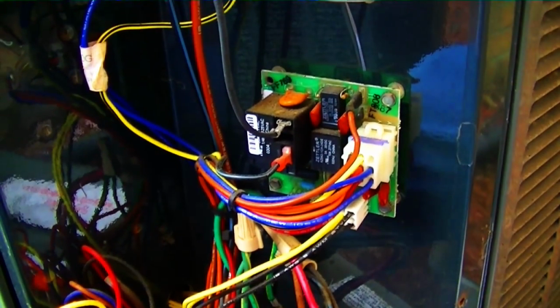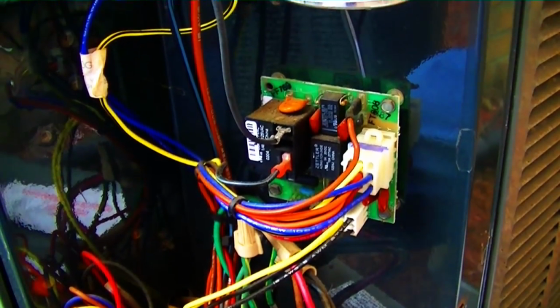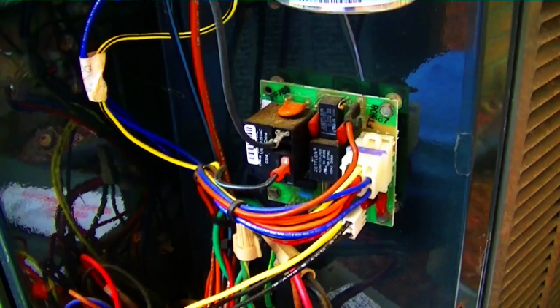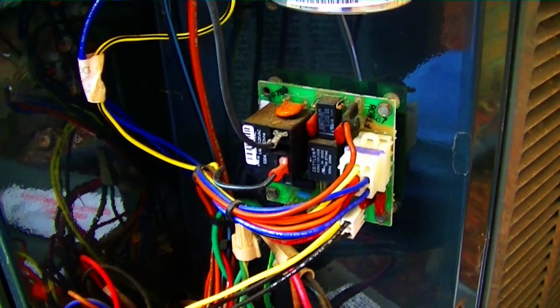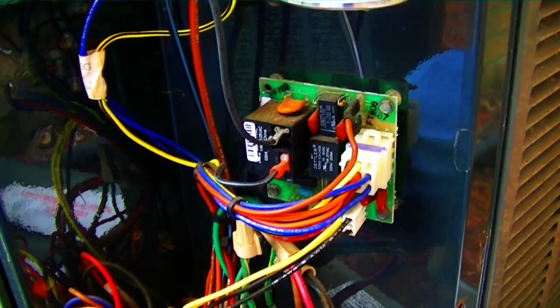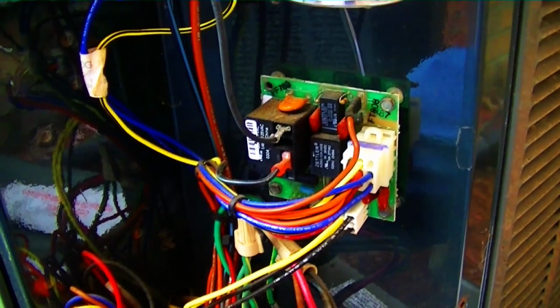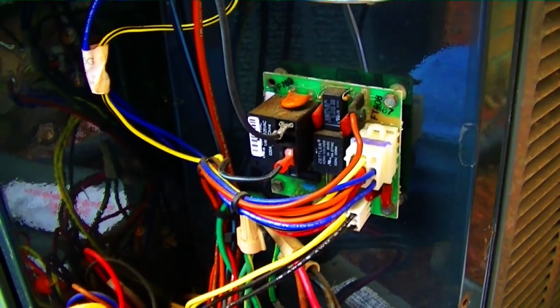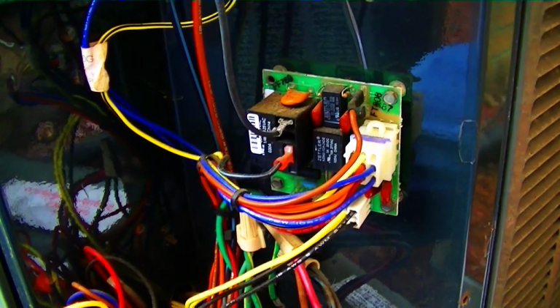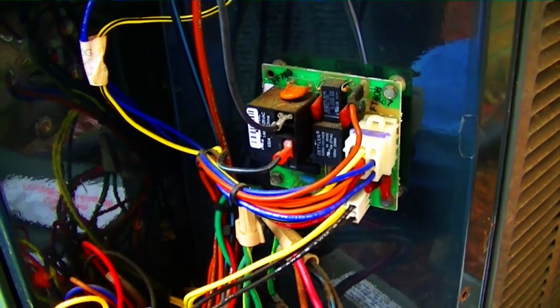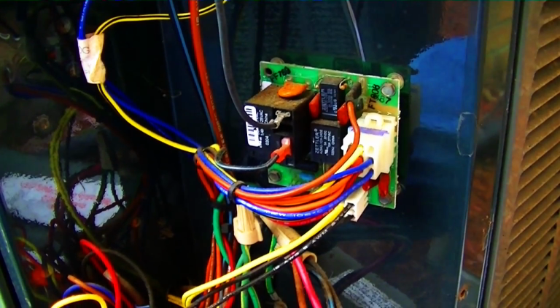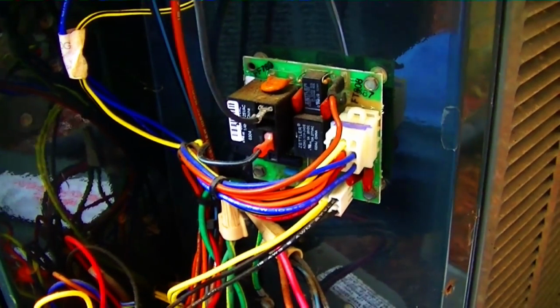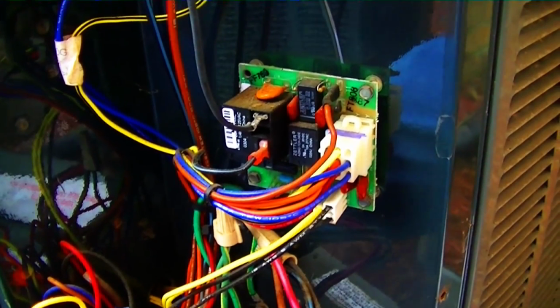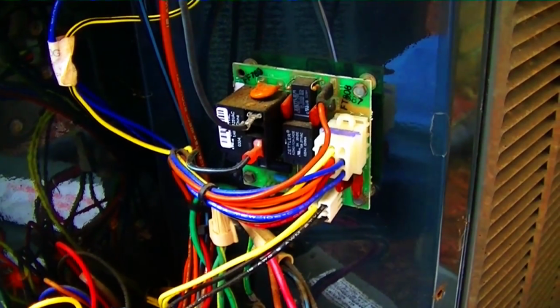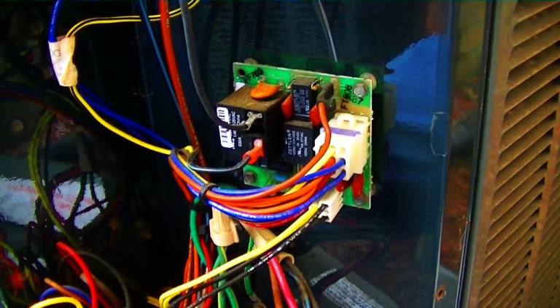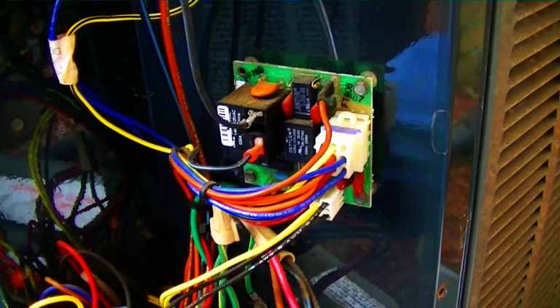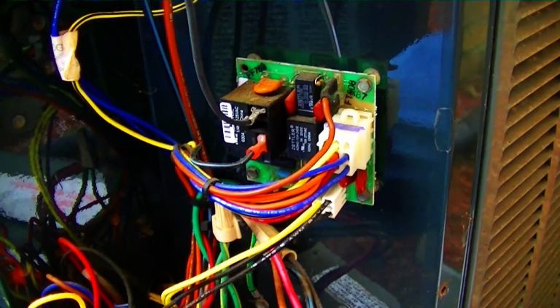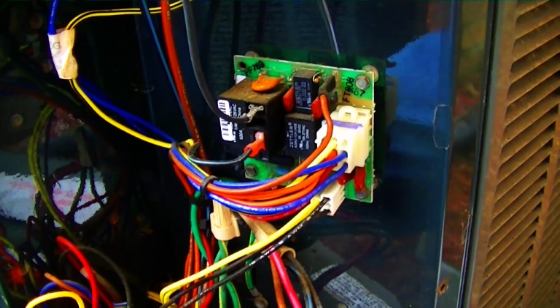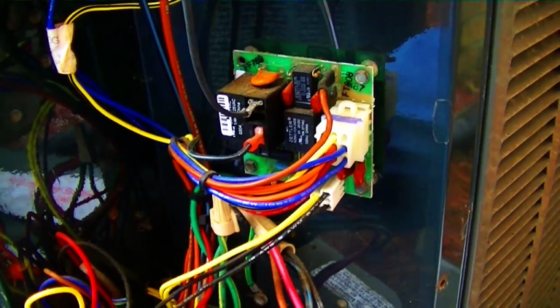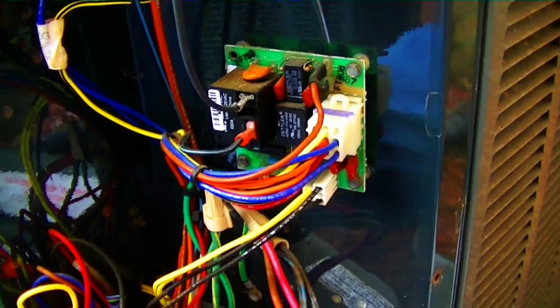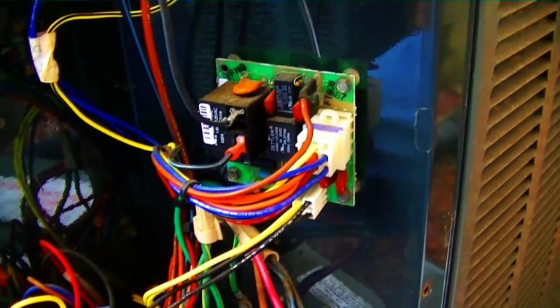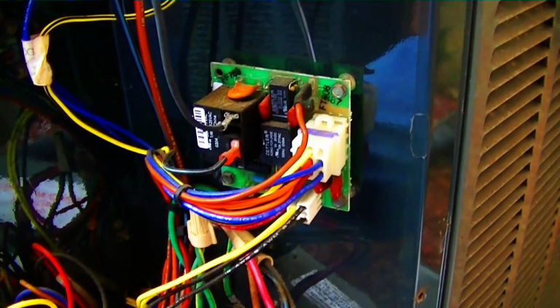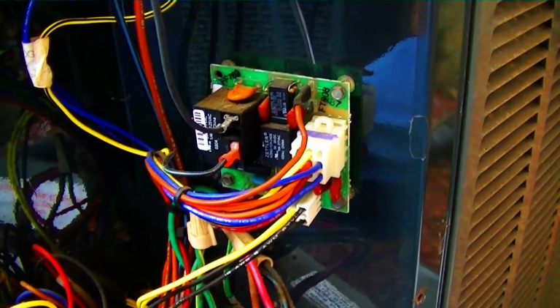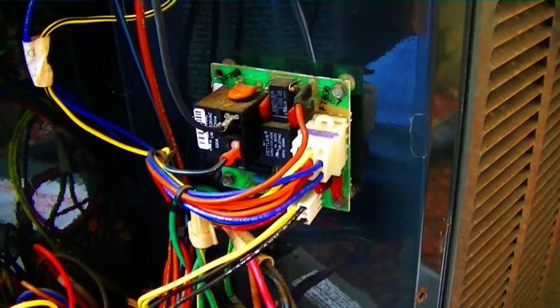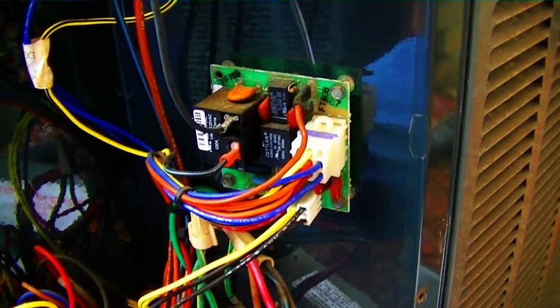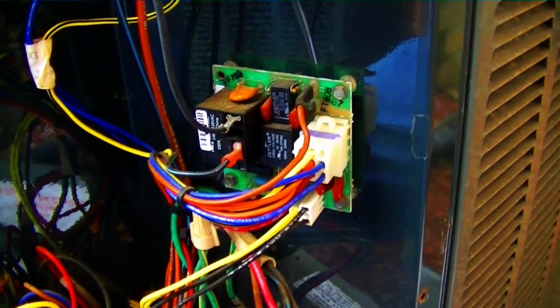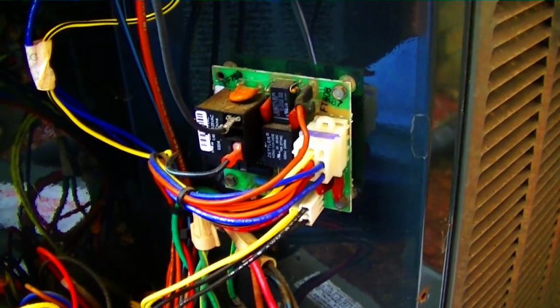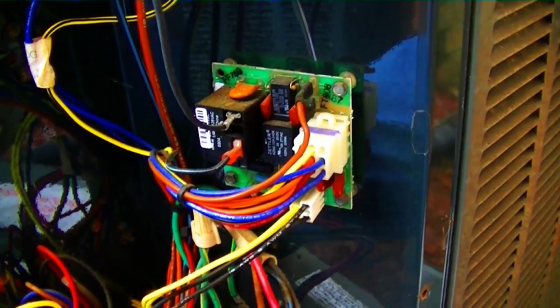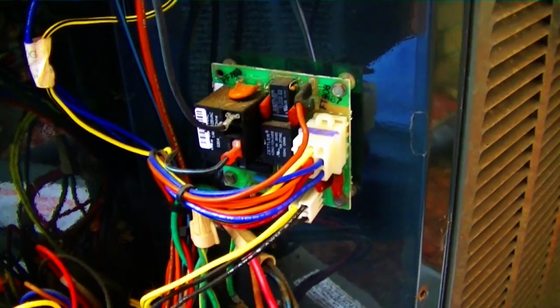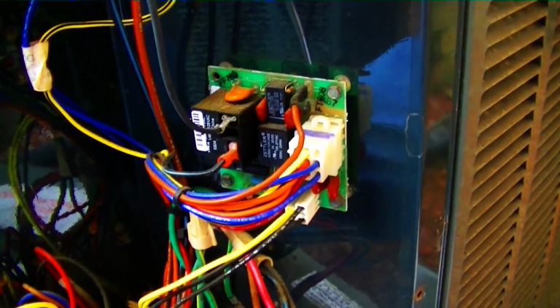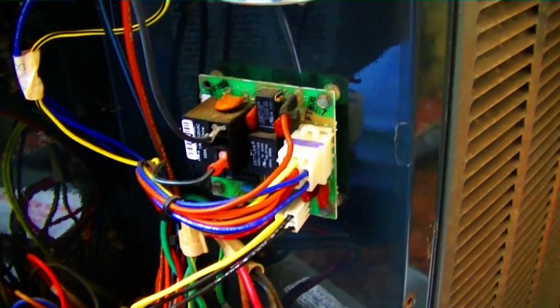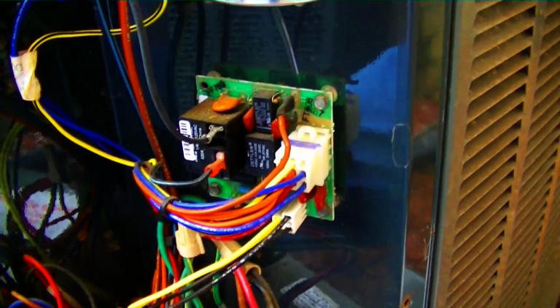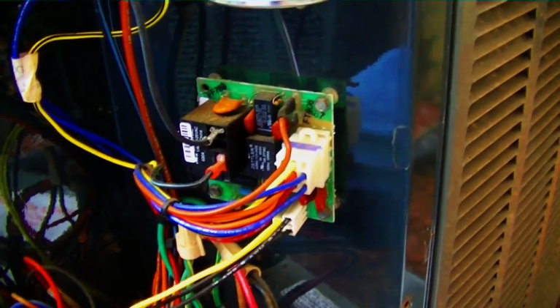Obviously if the fan is running, it won't be melting ice nearly as quickly due to the lower head pressure, making defrost much more inefficient. I'll see you guys on the next one — that's just a short quick look at a bad defrost control board.